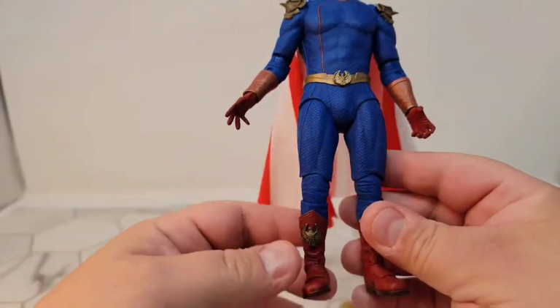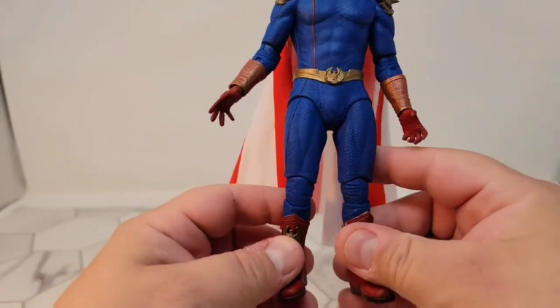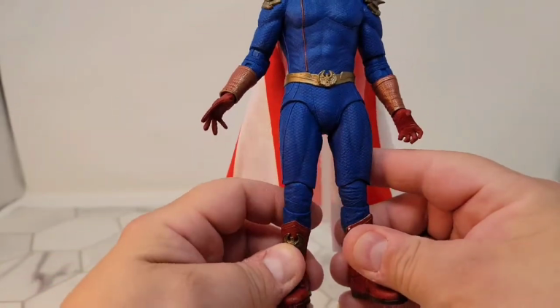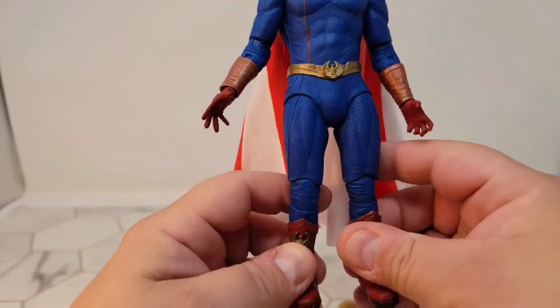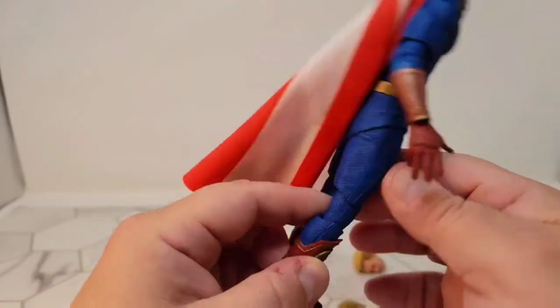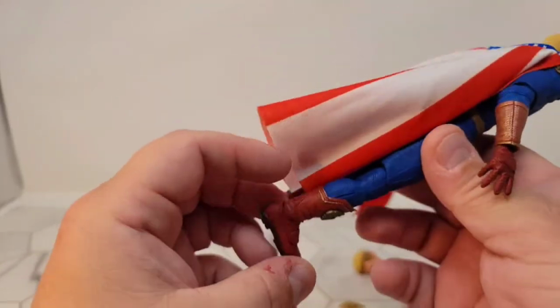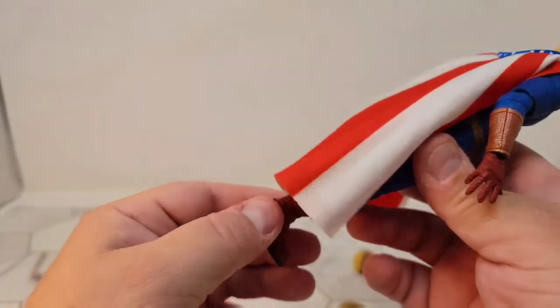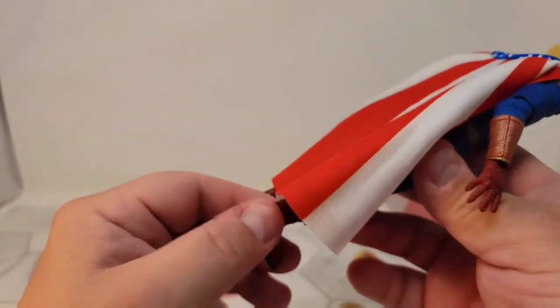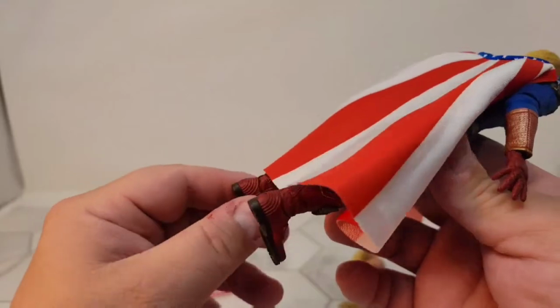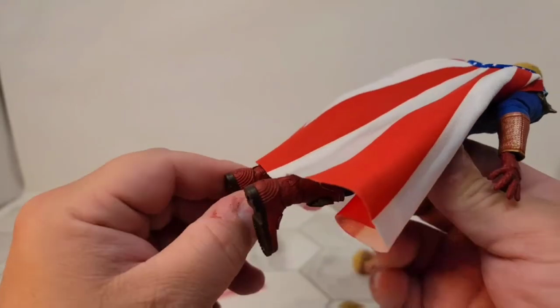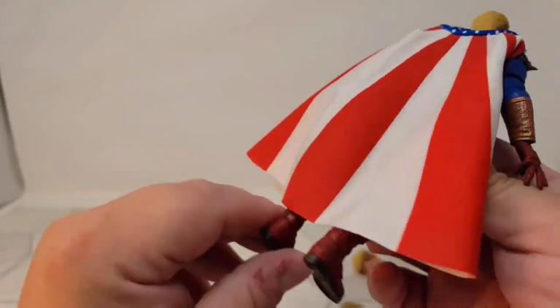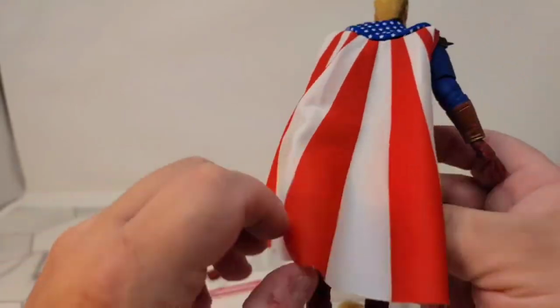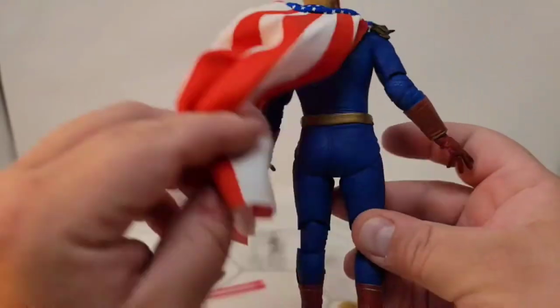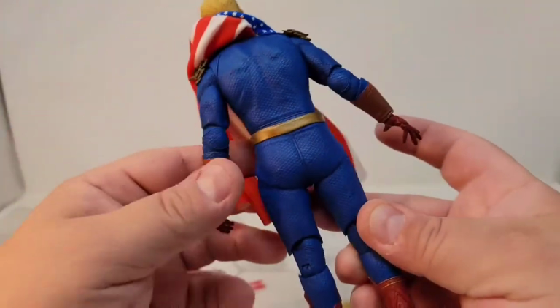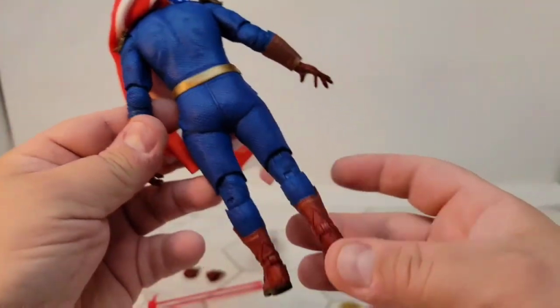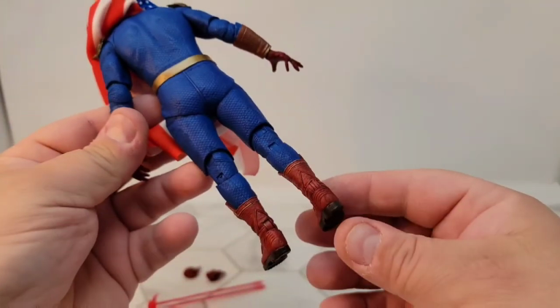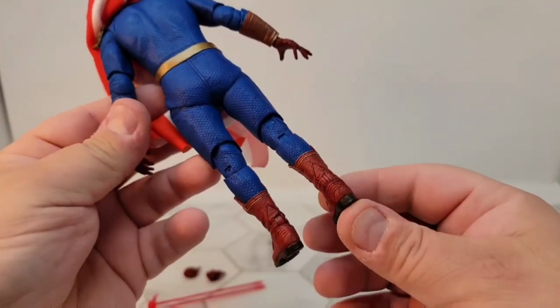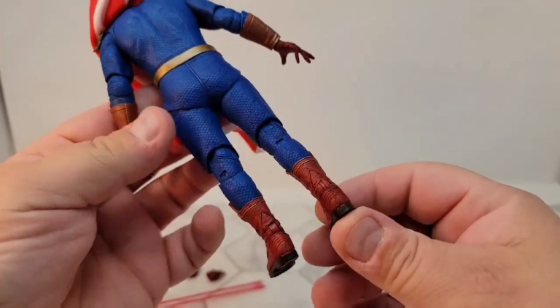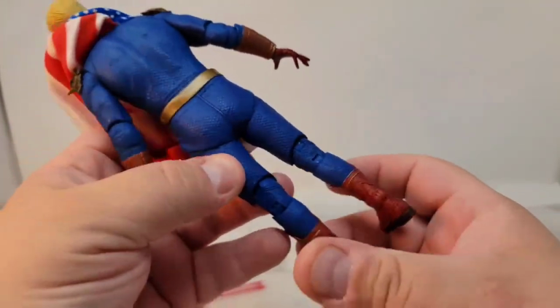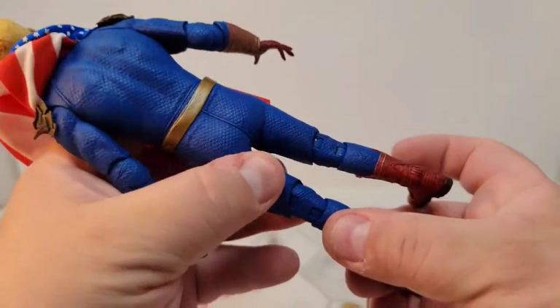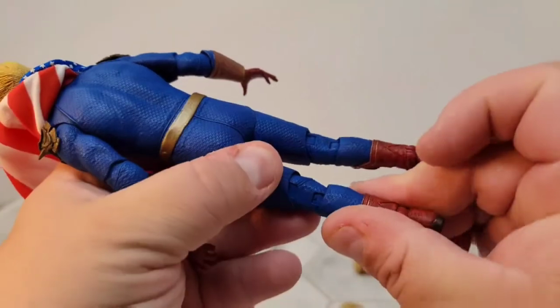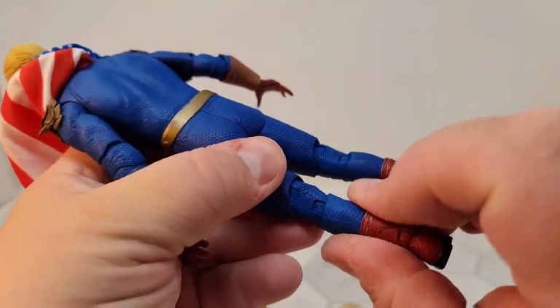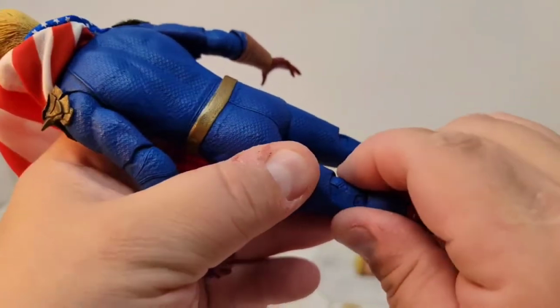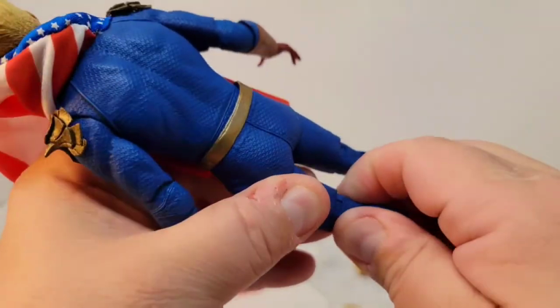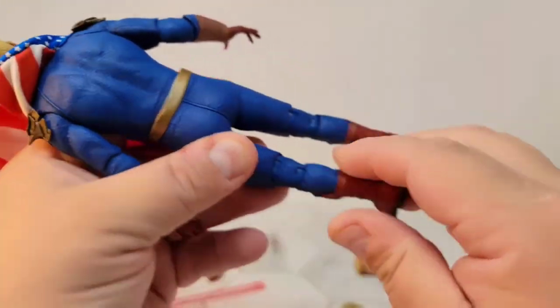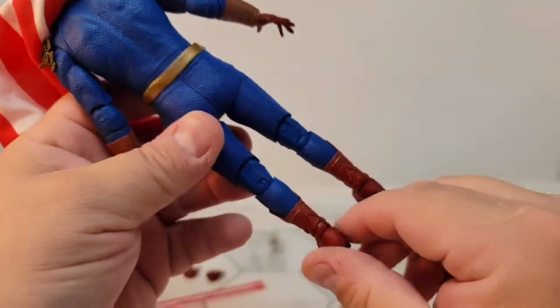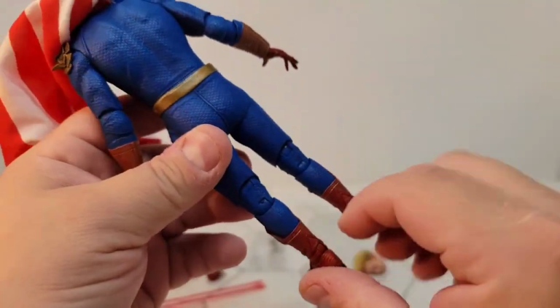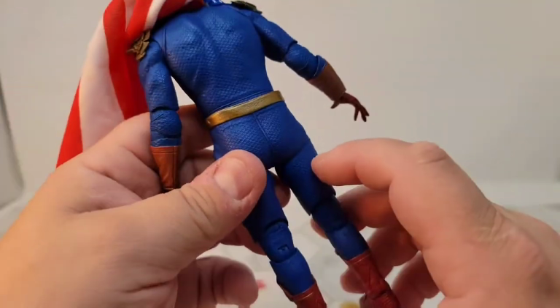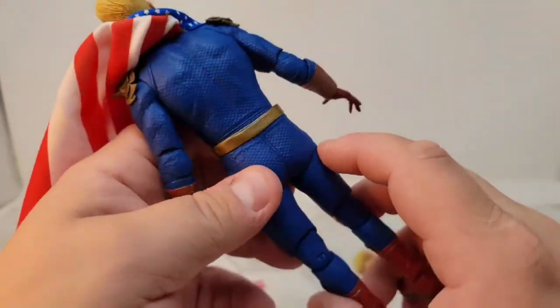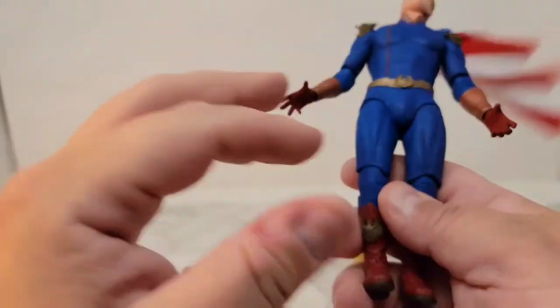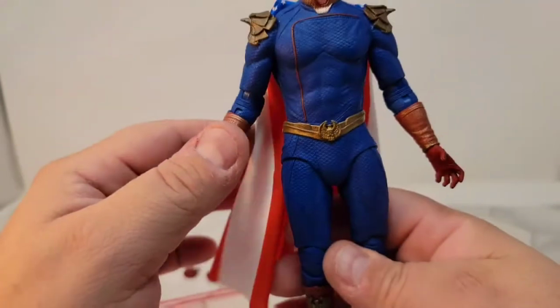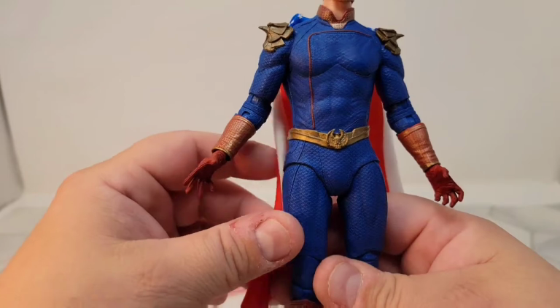This being a $30 figure — a $30 NECA figure — I kind of expect more. If this thing was like 20 bucks I probably wouldn't return it, but being a $30 NECA figure, I'm returning this. Hopefully I'll find another one. I know they're pretty scarce.